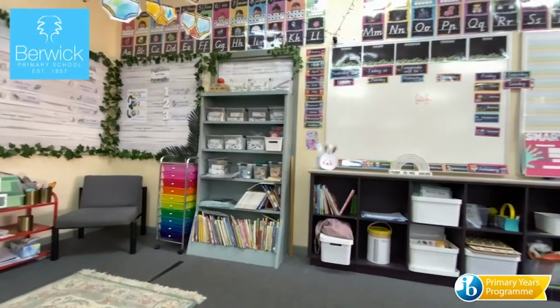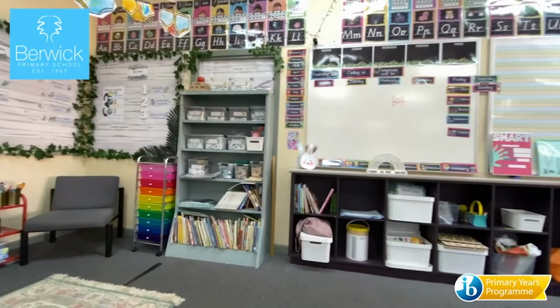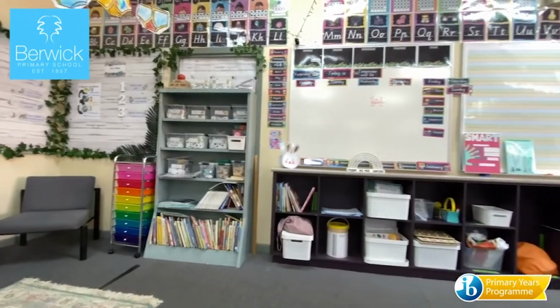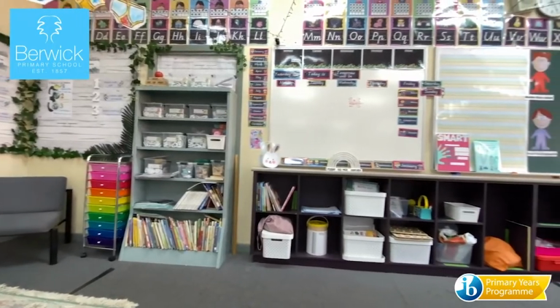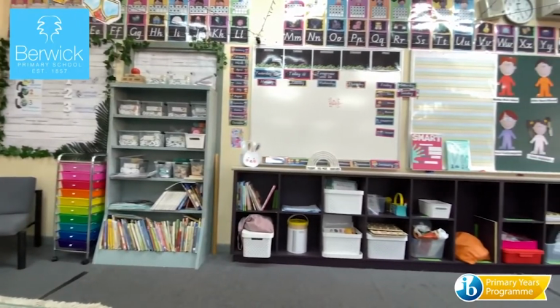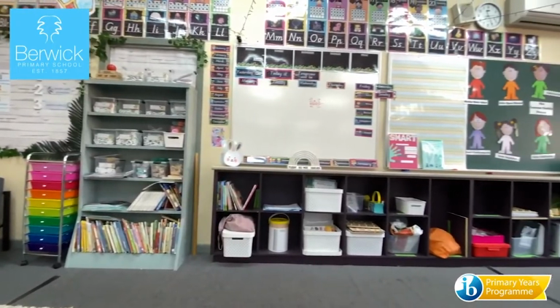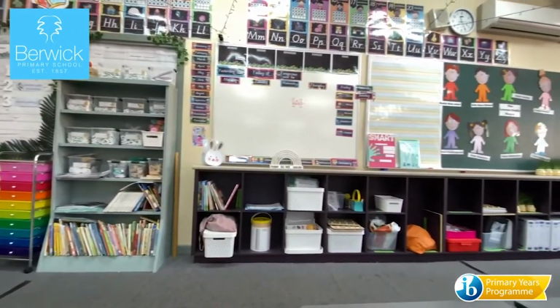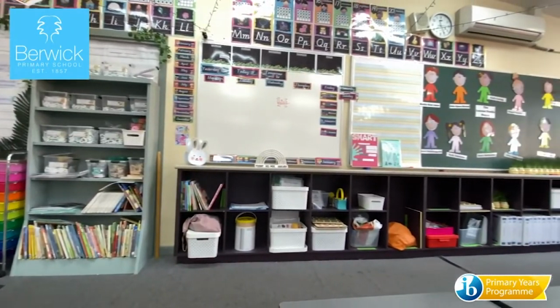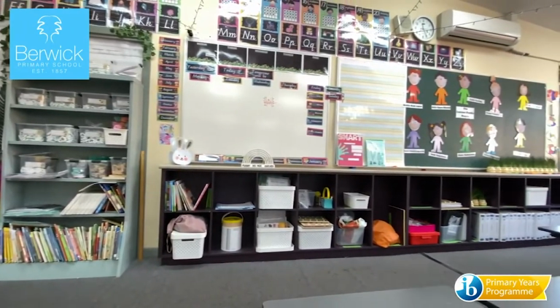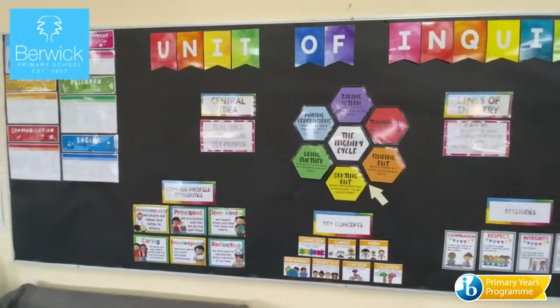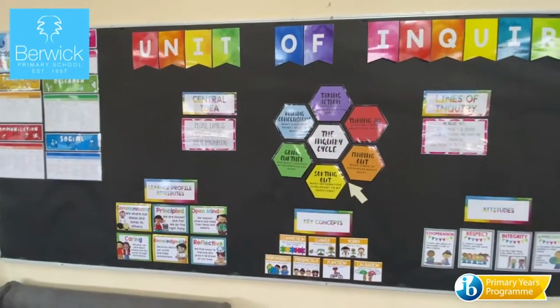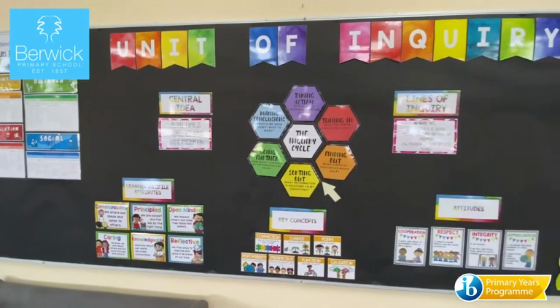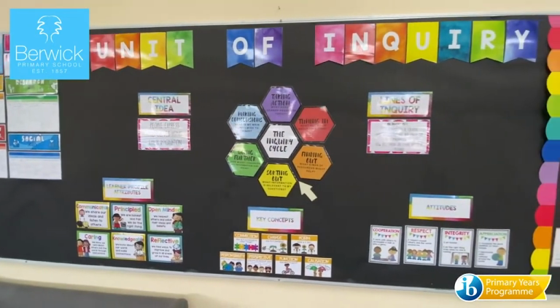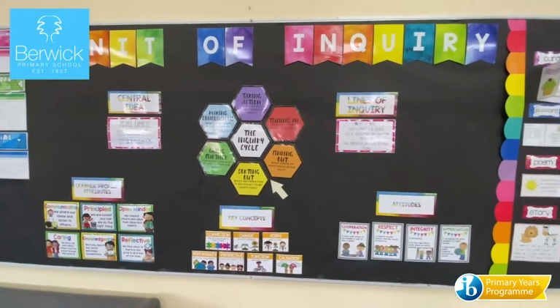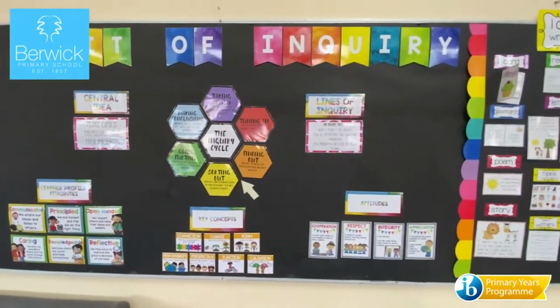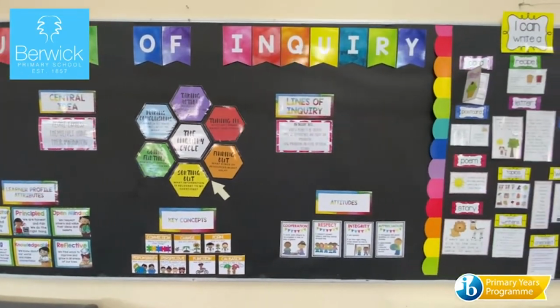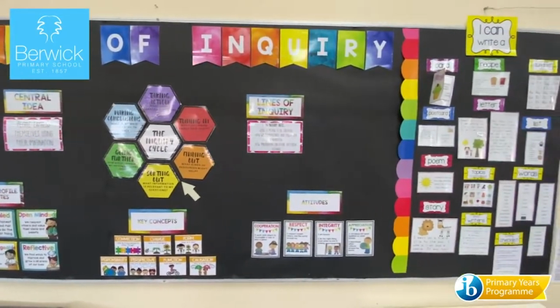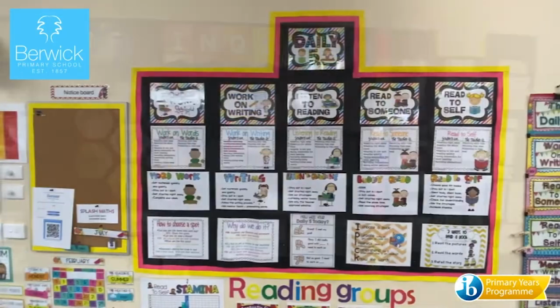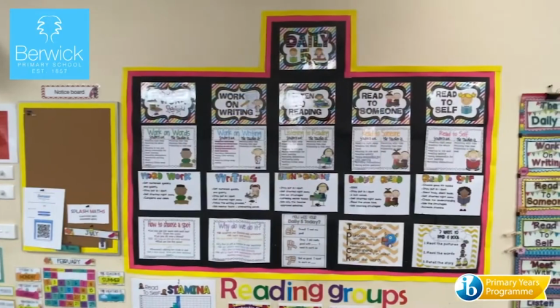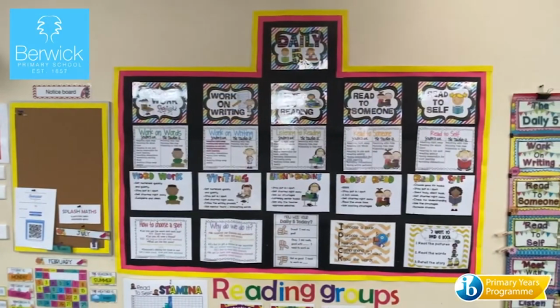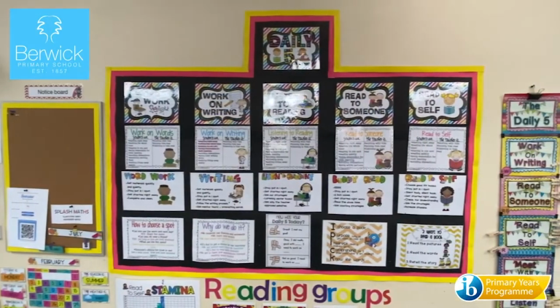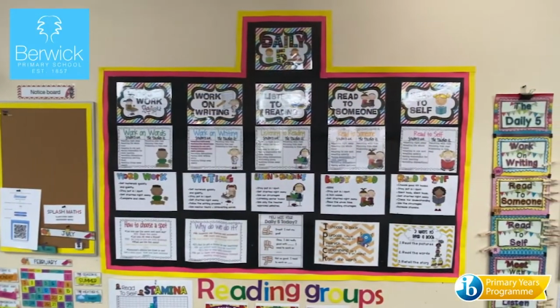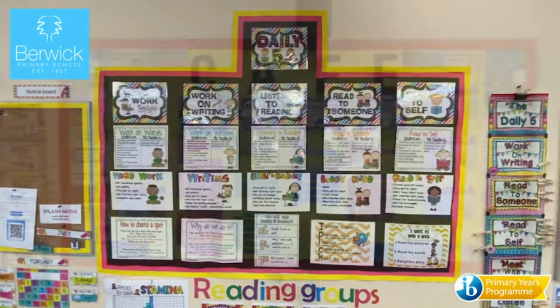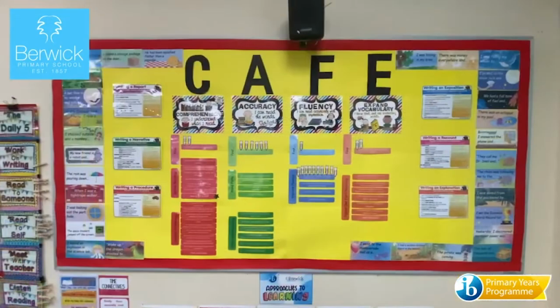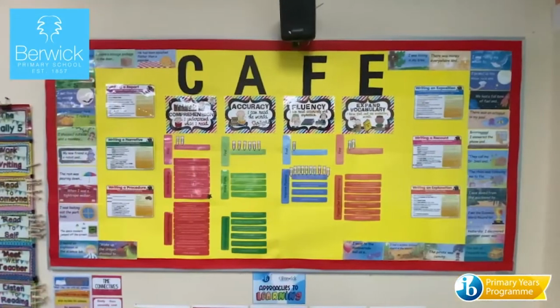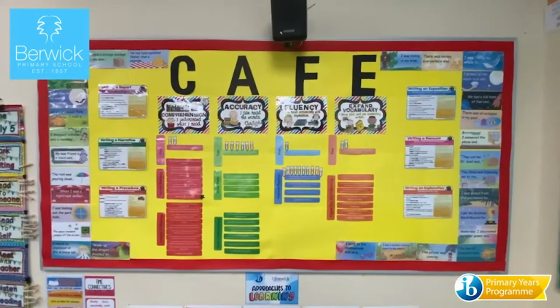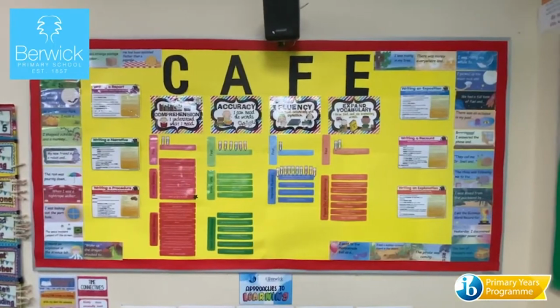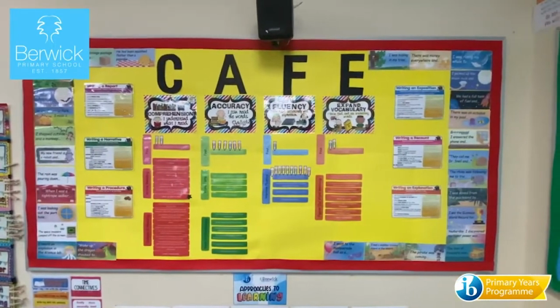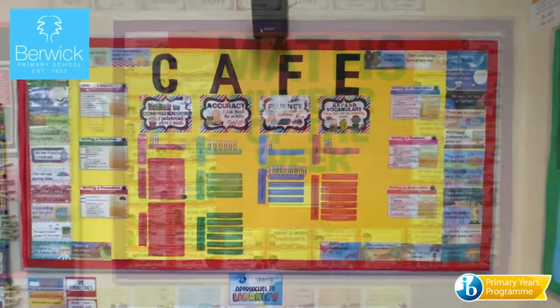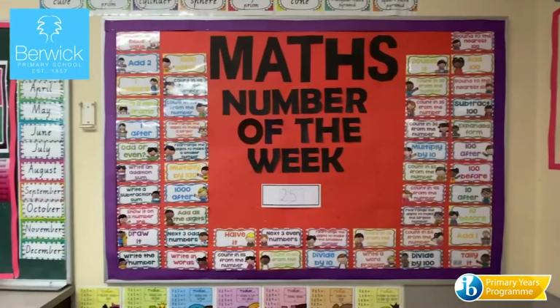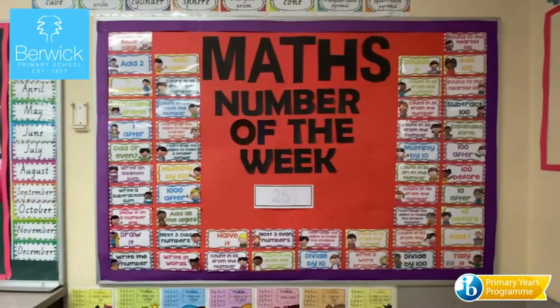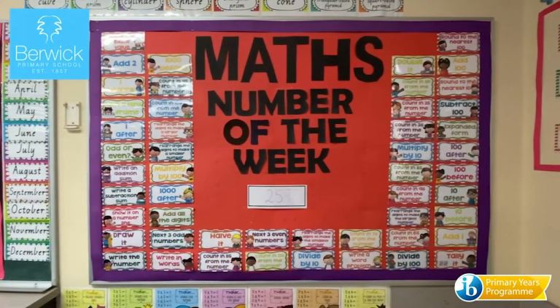When you enter a classroom, whether it be a prep class or a grade six, you'll see one of the six units of inquiry featured. Each one of the units focuses on a big idea and much of the literacy and numeracy work supports the learning associated.